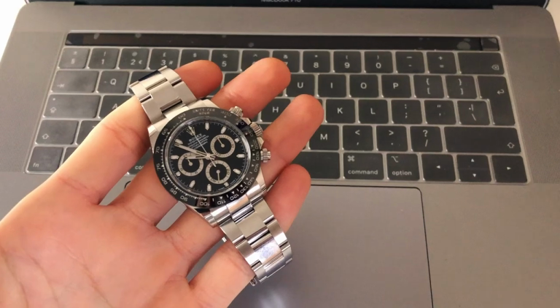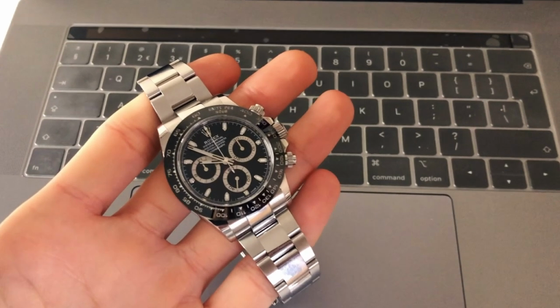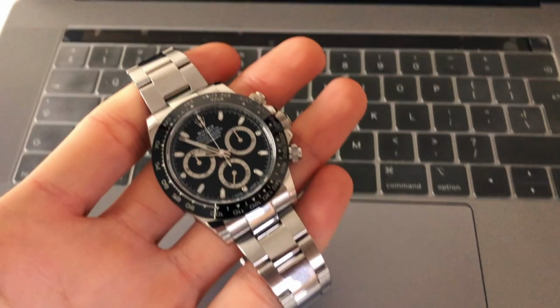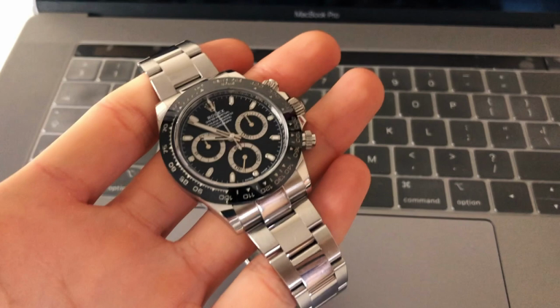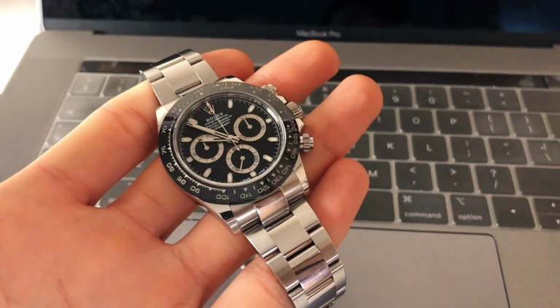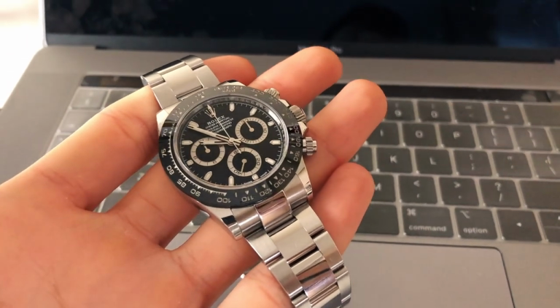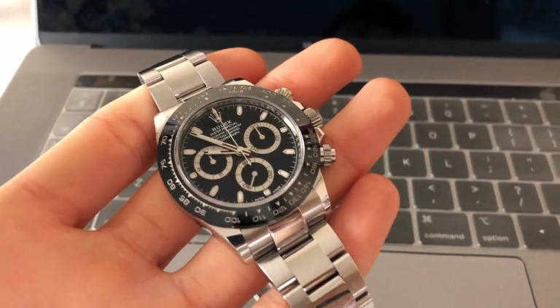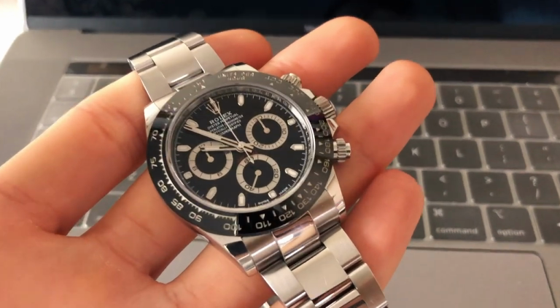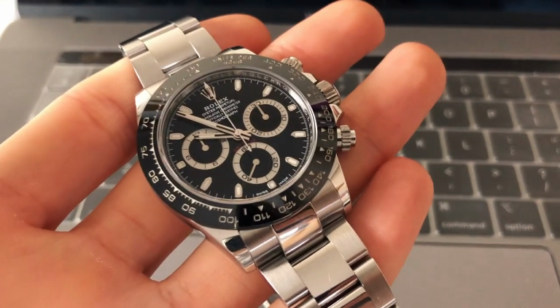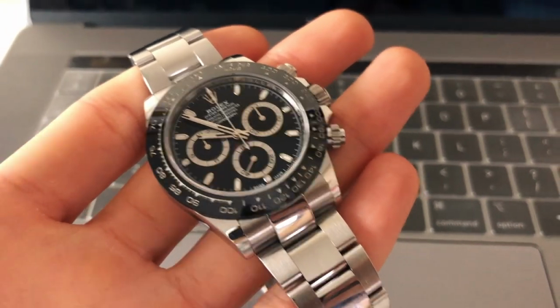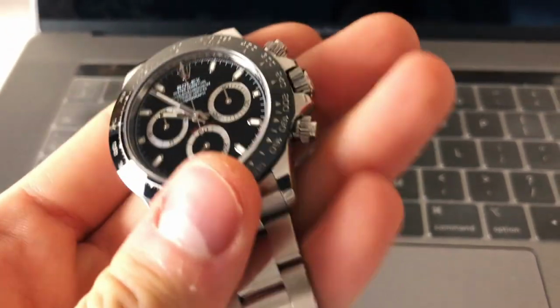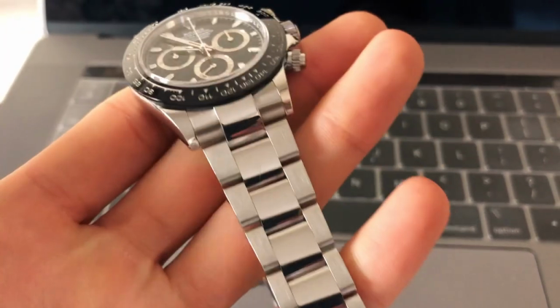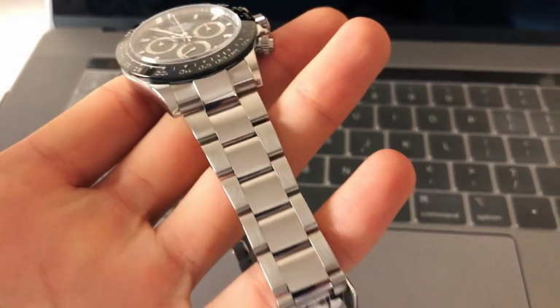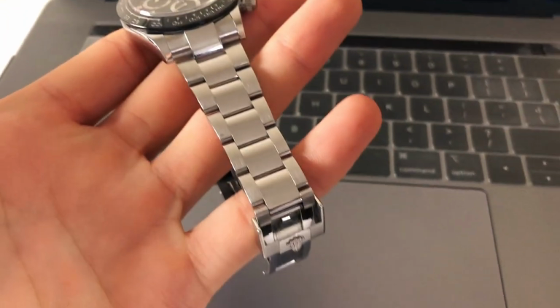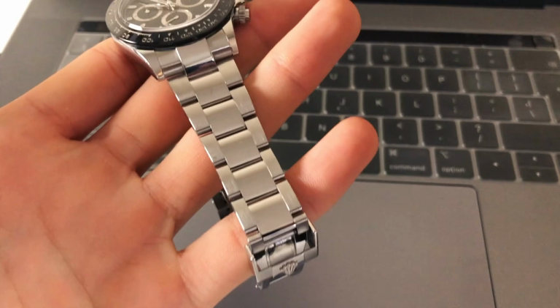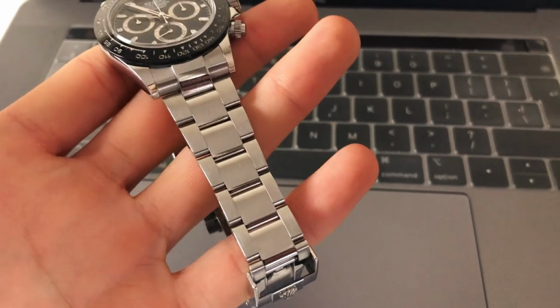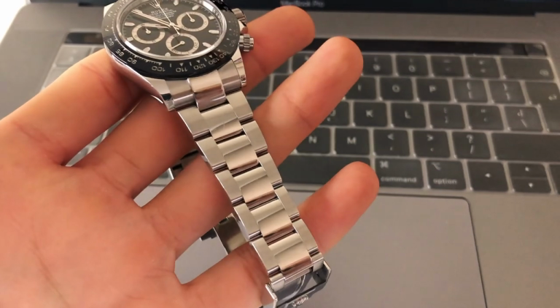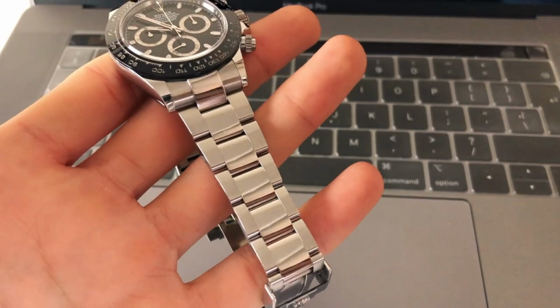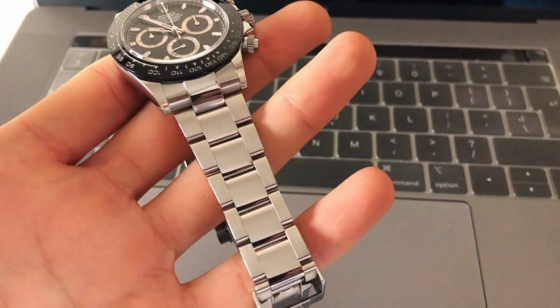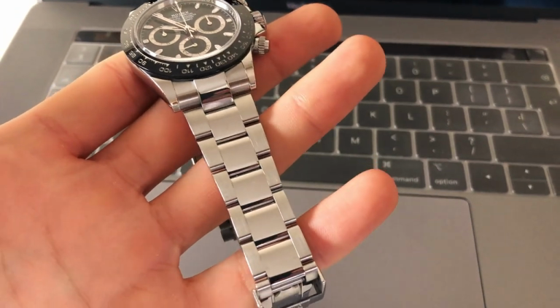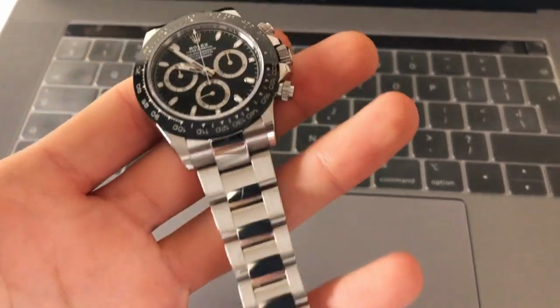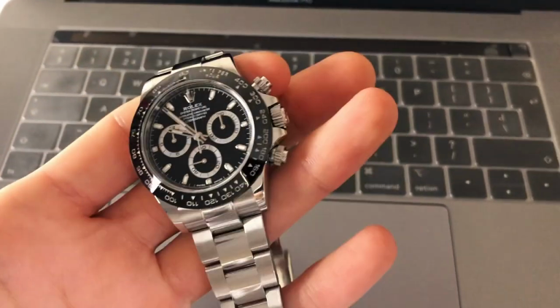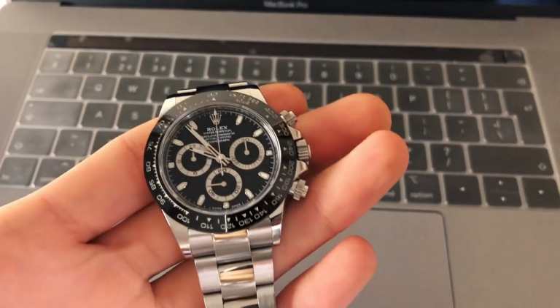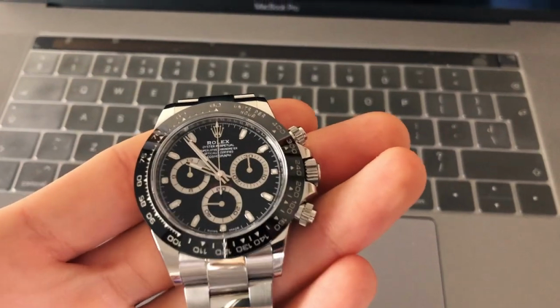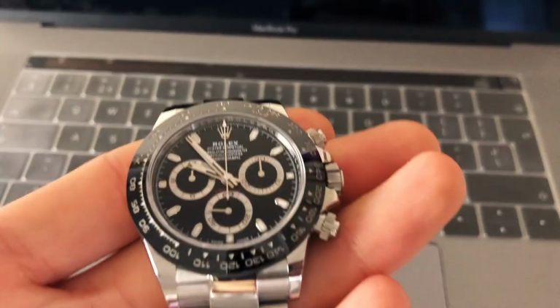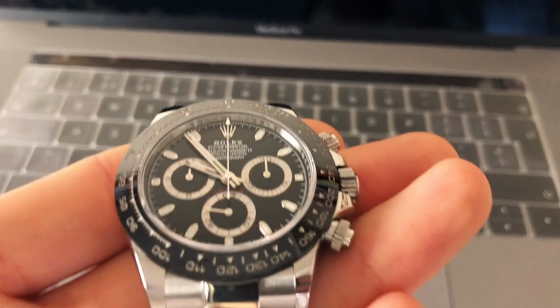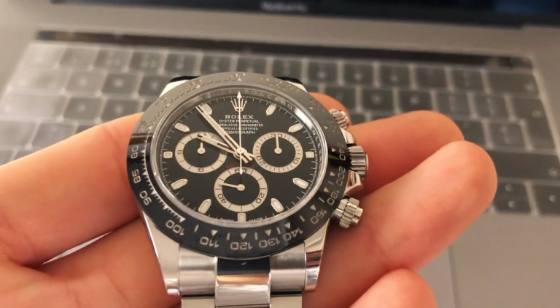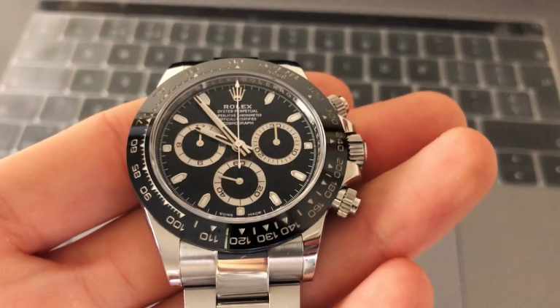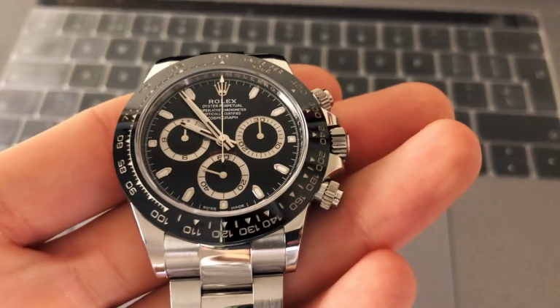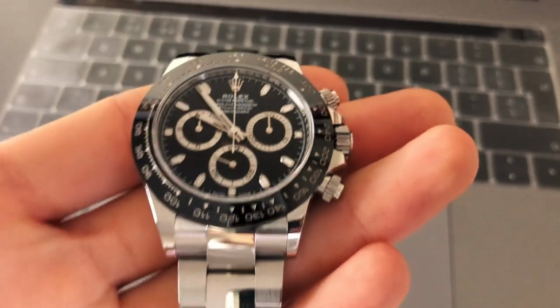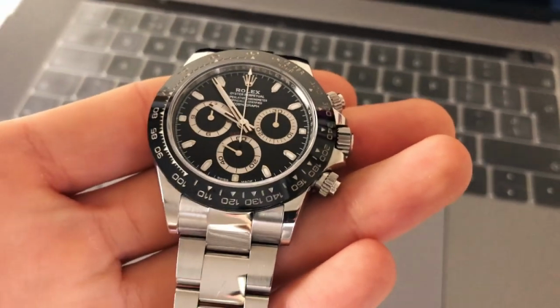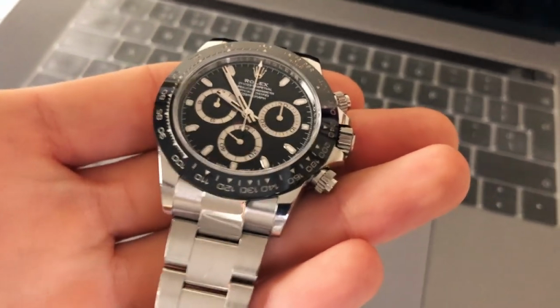Hello guys, welcome to Sinfruist. I'm your host. In today's video I will show you an undoubted king of Rolex stainless steel sports. You know the watch I am talking about is the legendary Daytona 116500 LN.